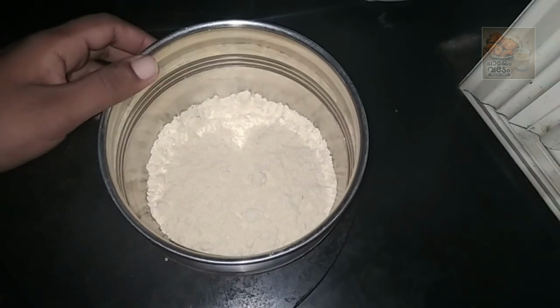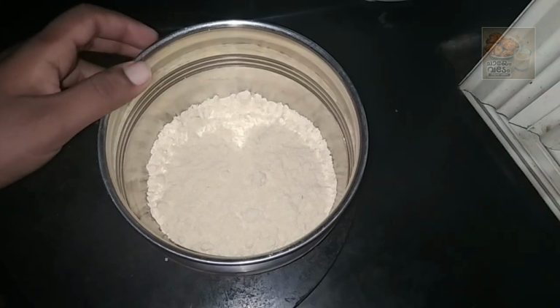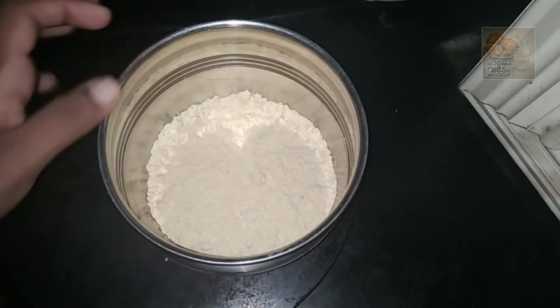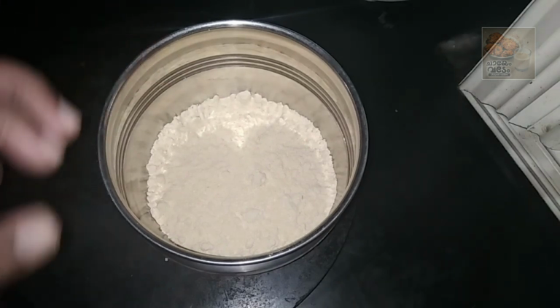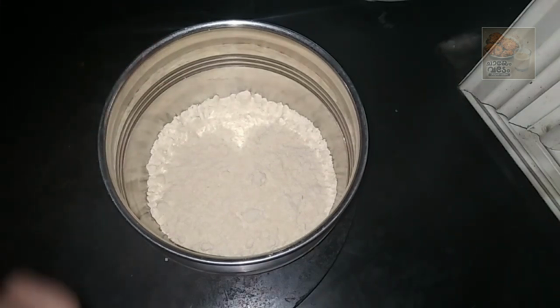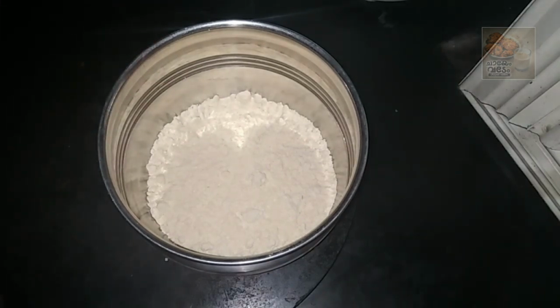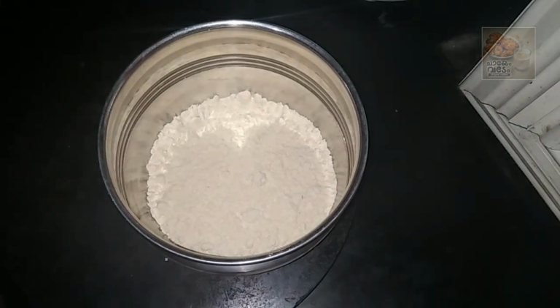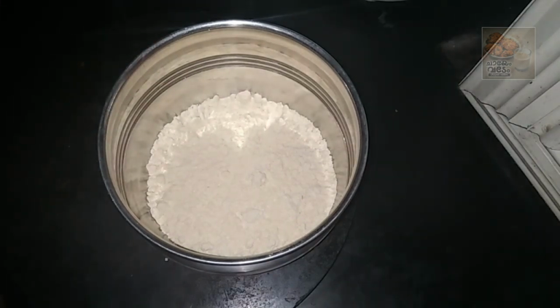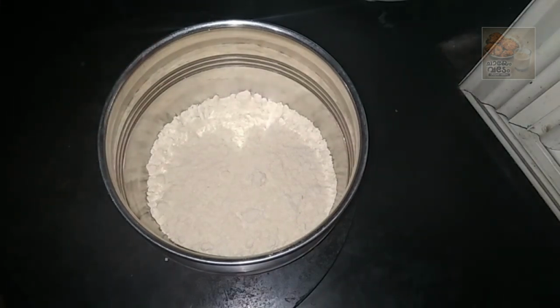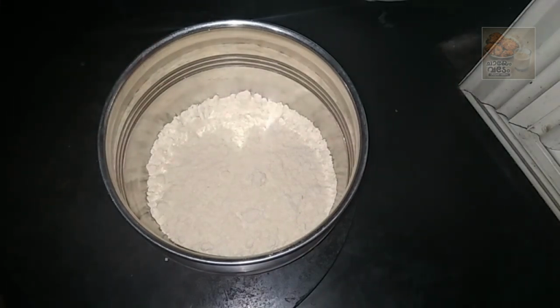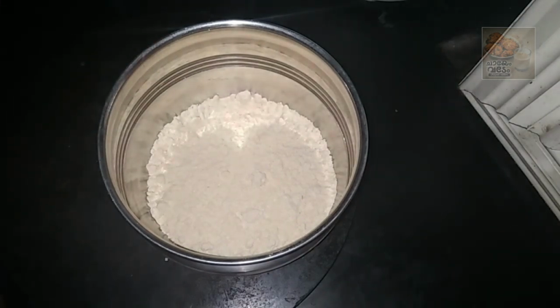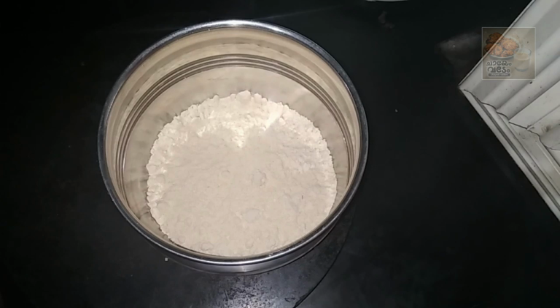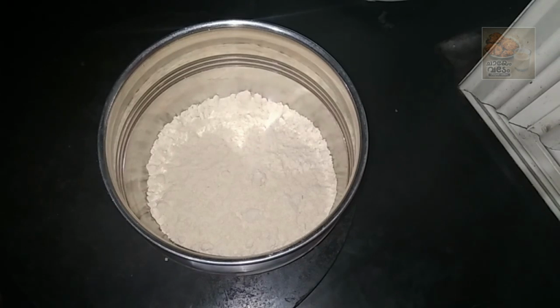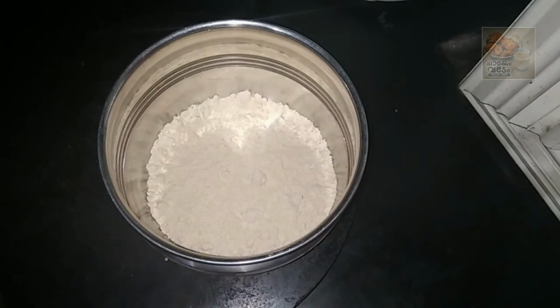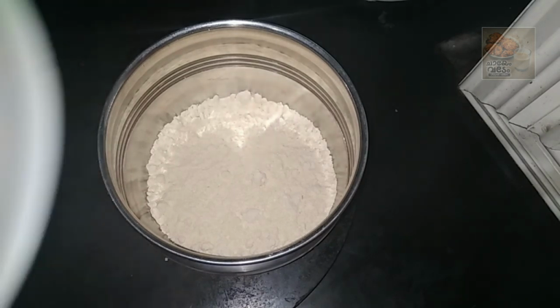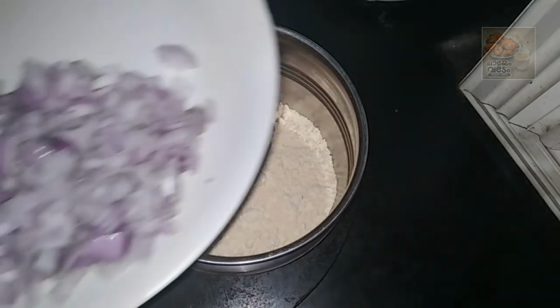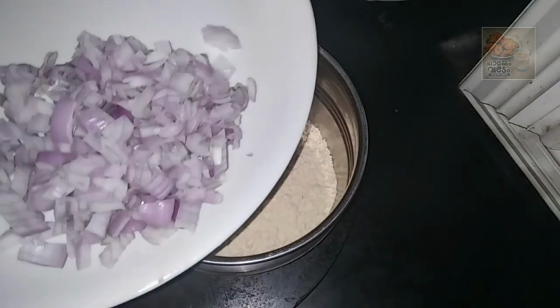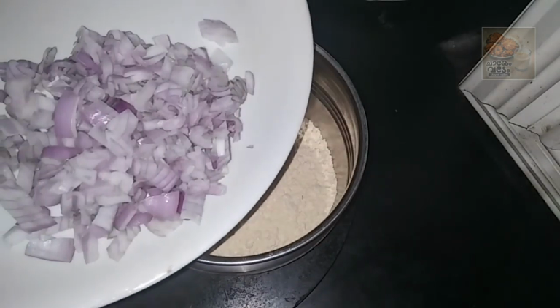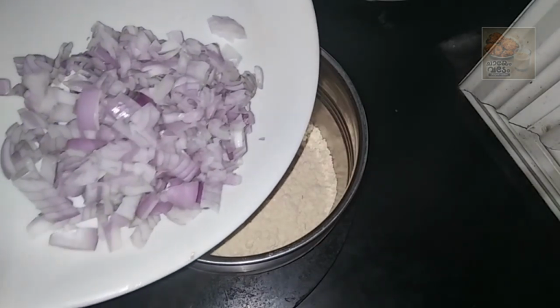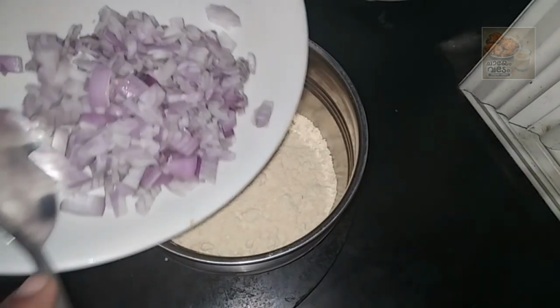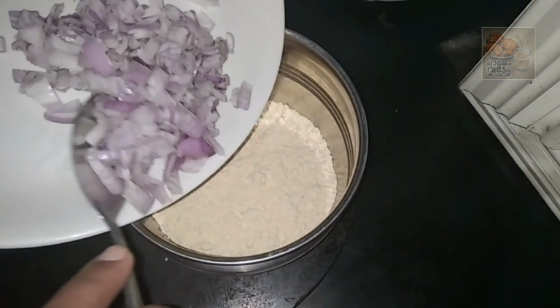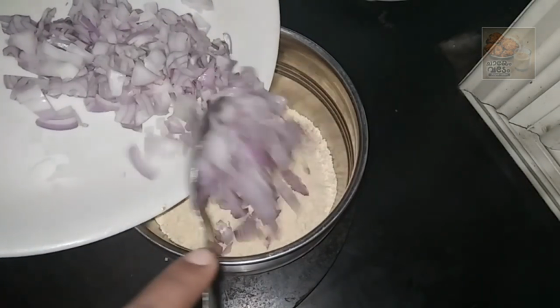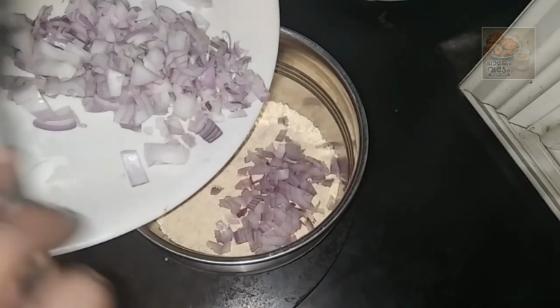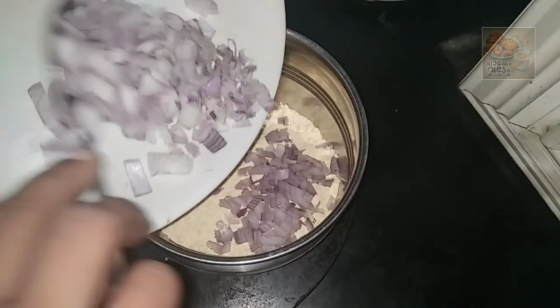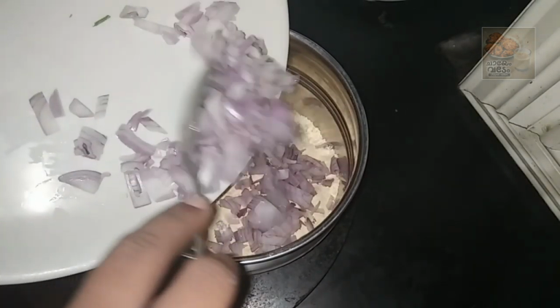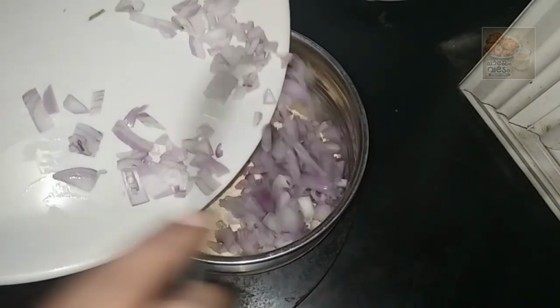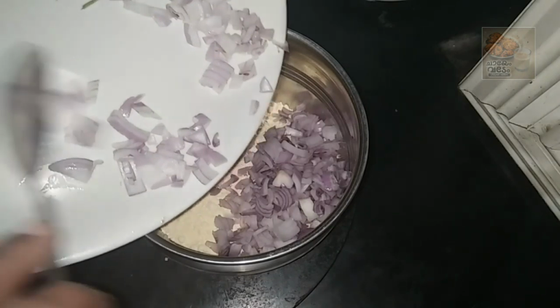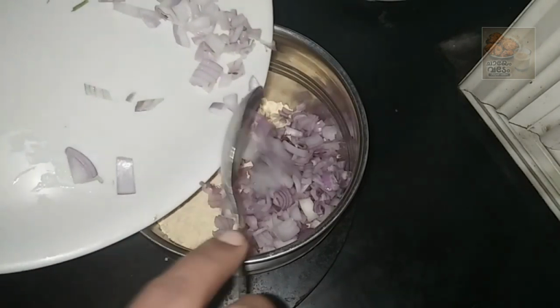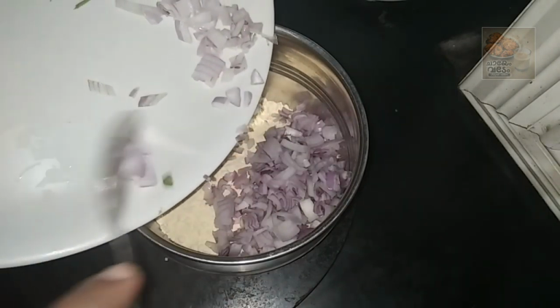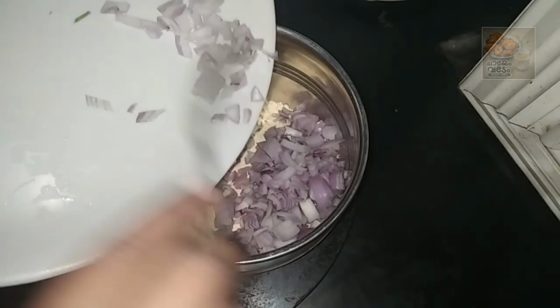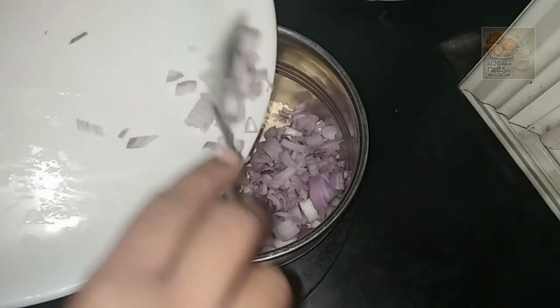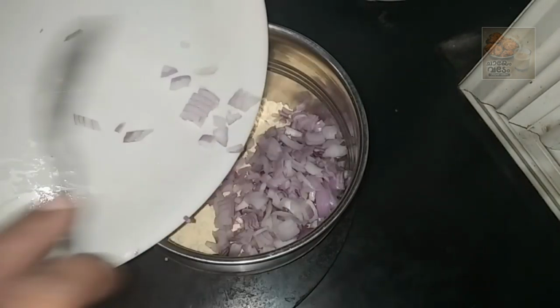I am going to make a cup of tea. I am going to add a little vegetables. I am going to make a medium size cup of tea.